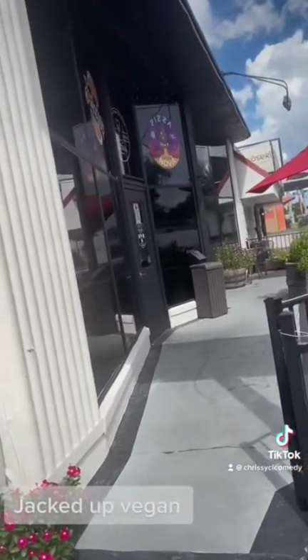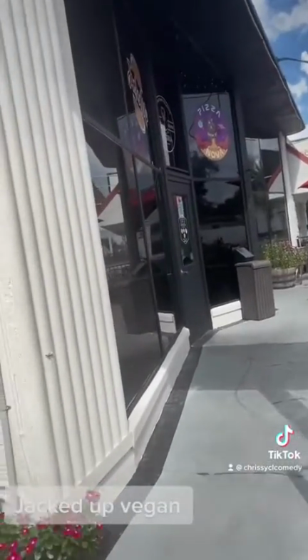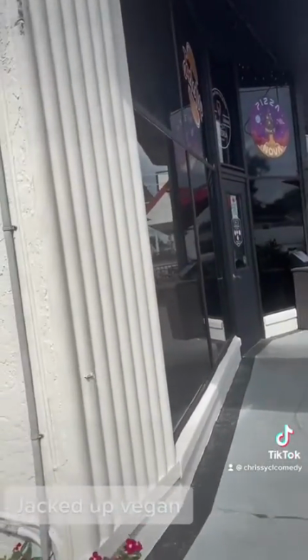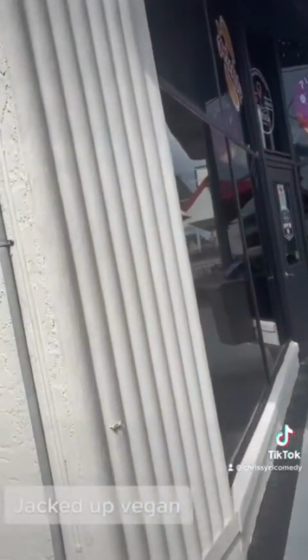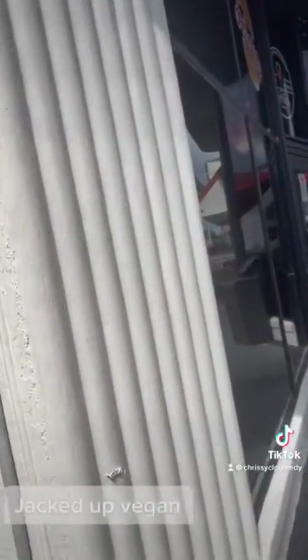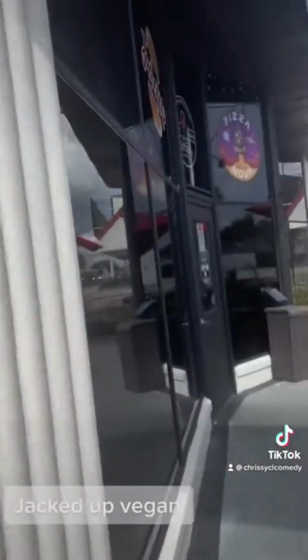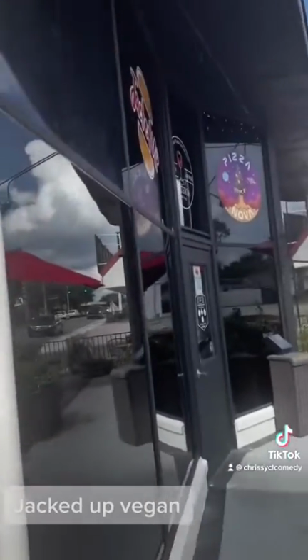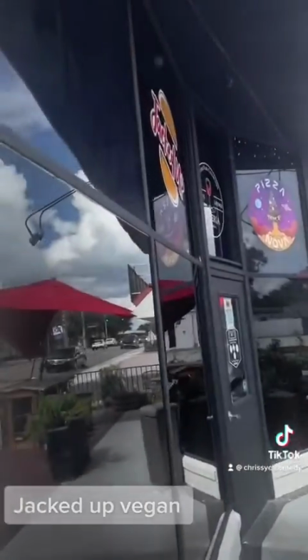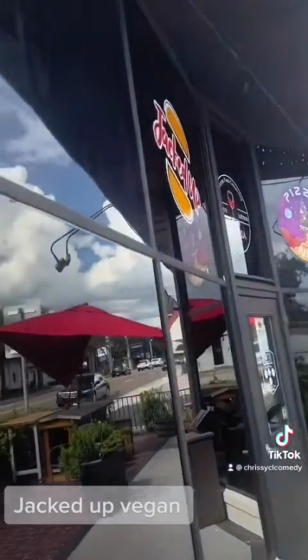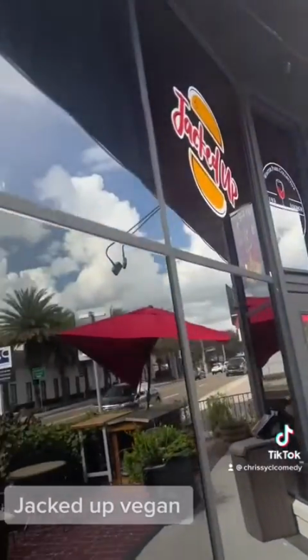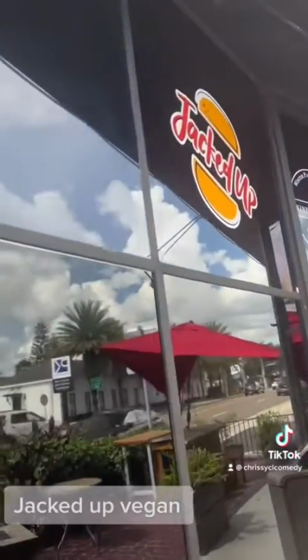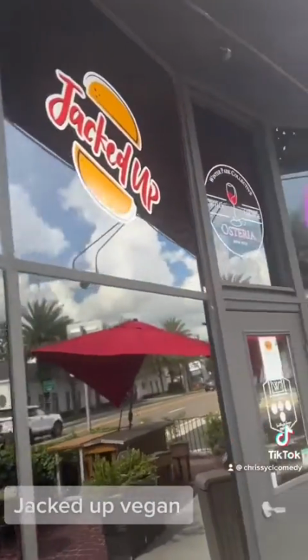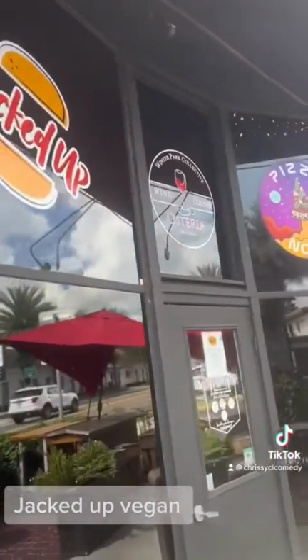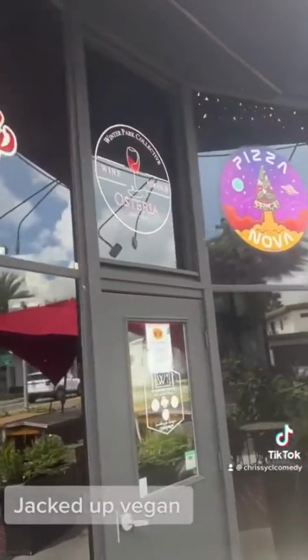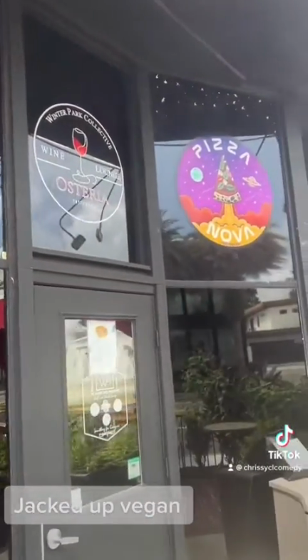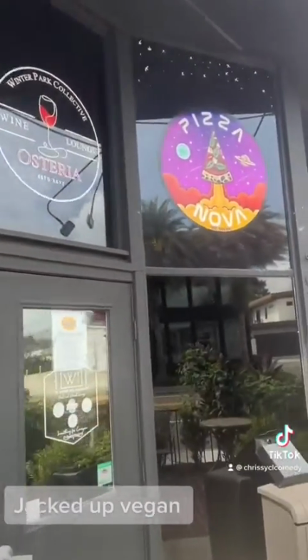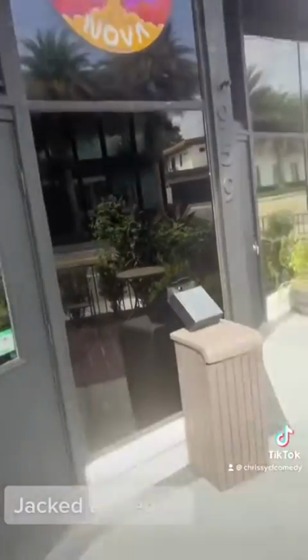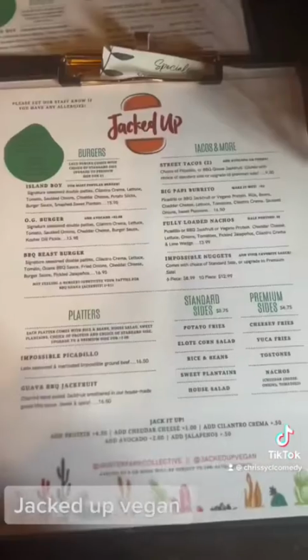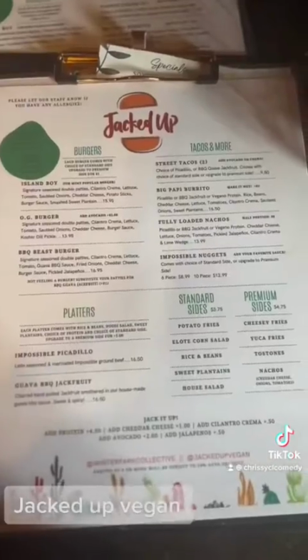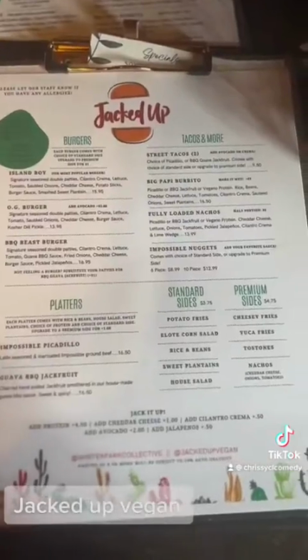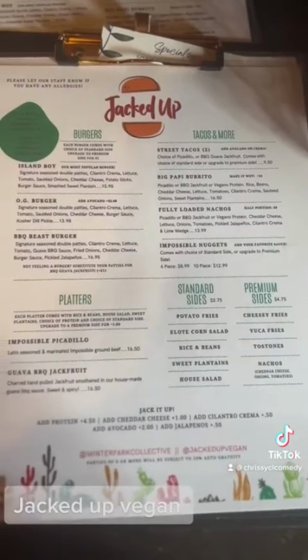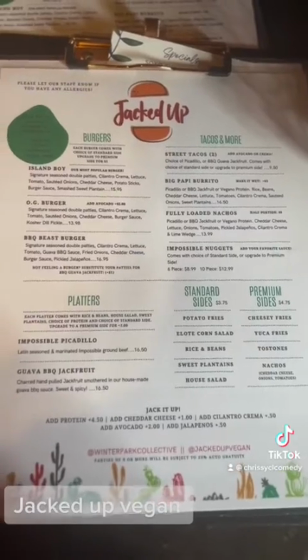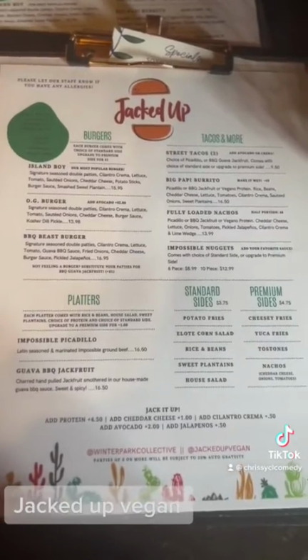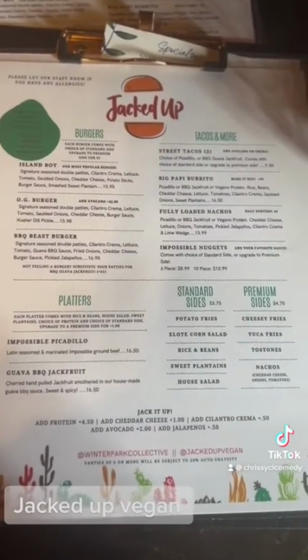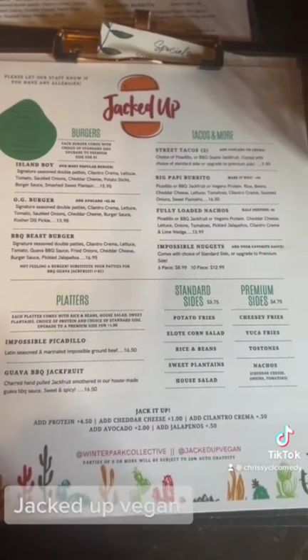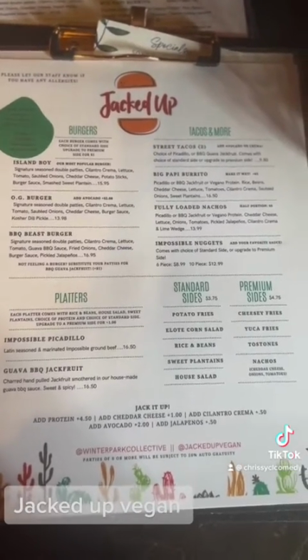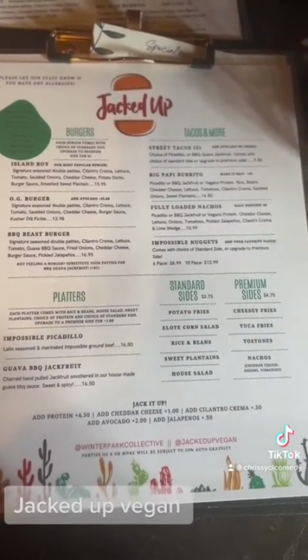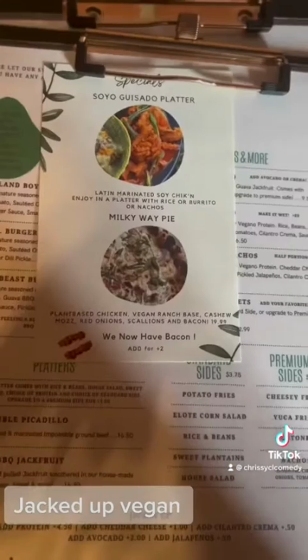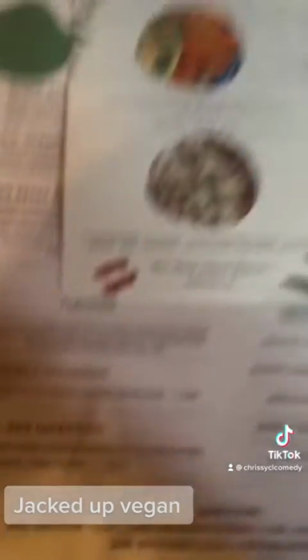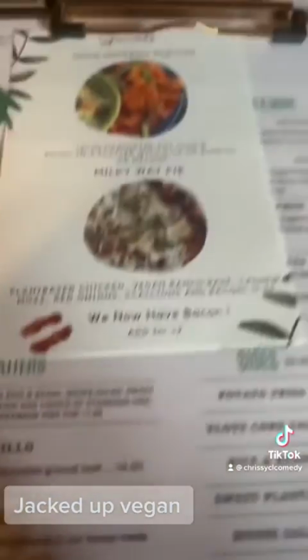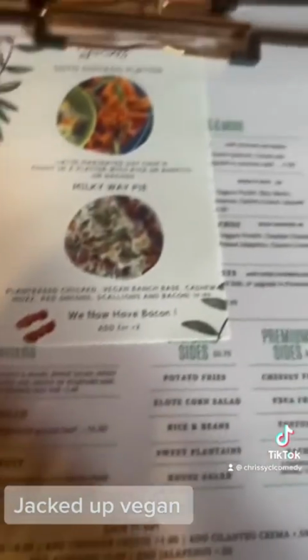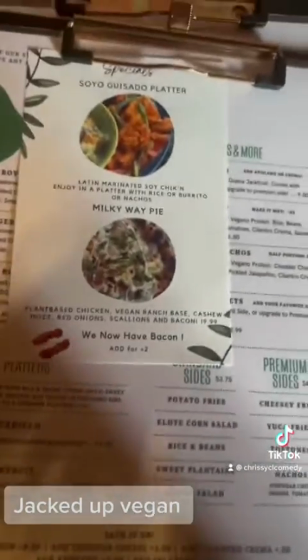There are three different restaurants in here, such as the pizza — I forgot what it was — and some wine stuff. But we're here to go see Jacked Up Vegan. I got the platter of paws, I got the barbecue platter, and I also got the chicken.